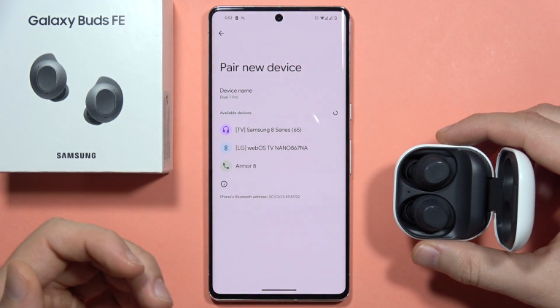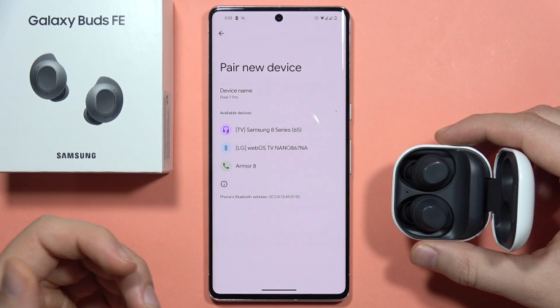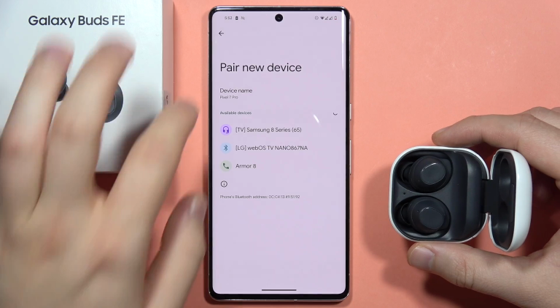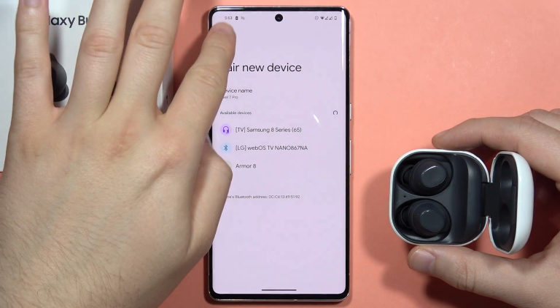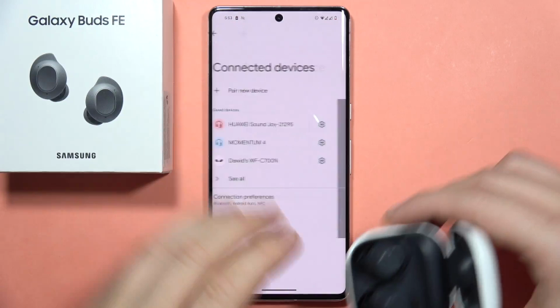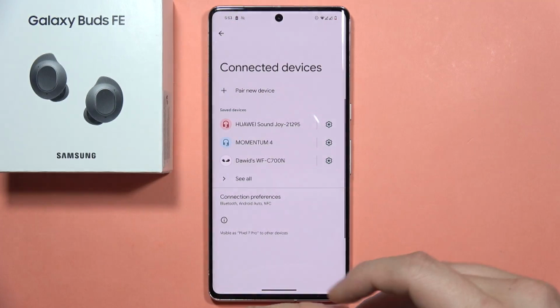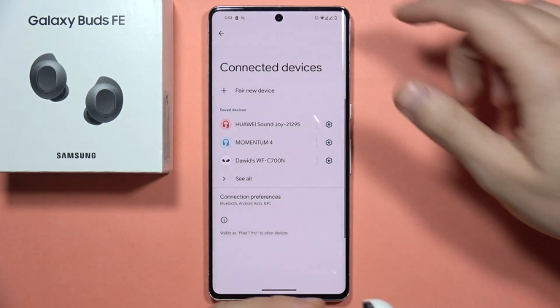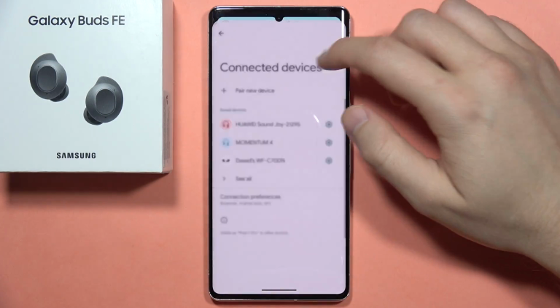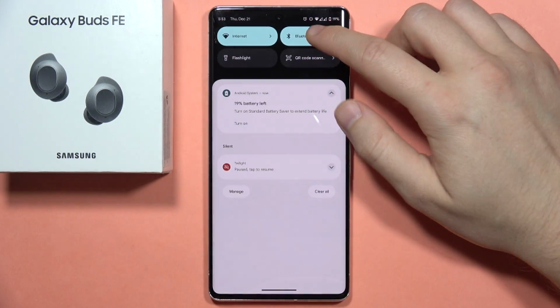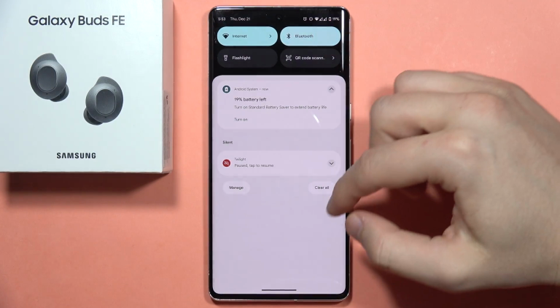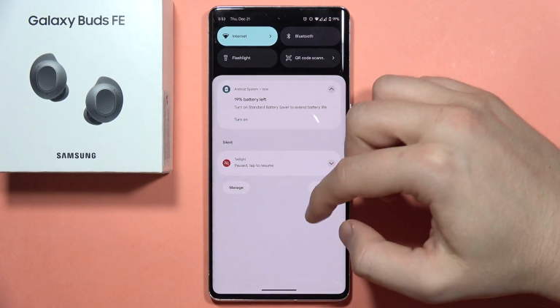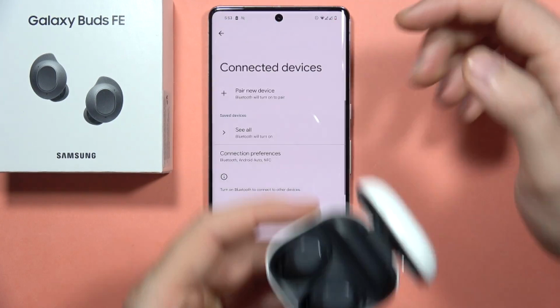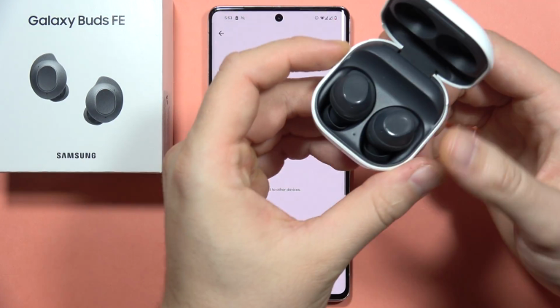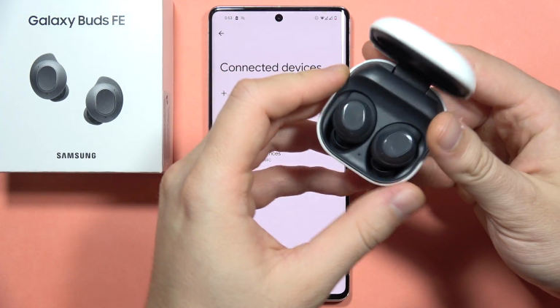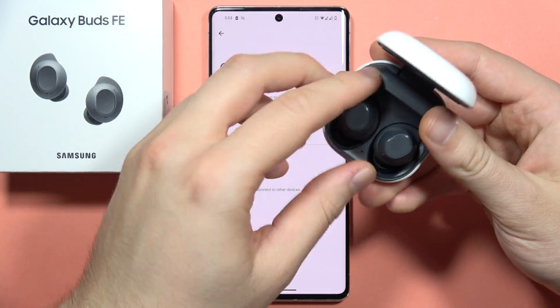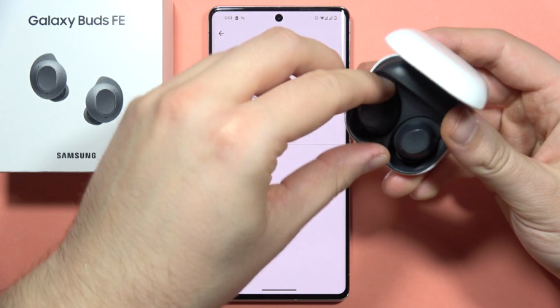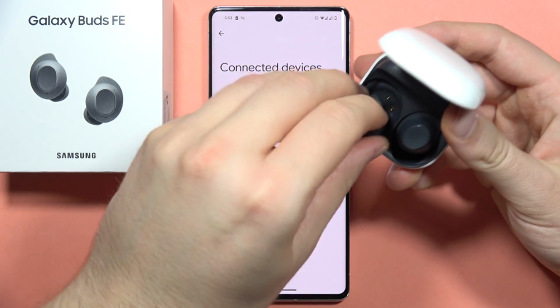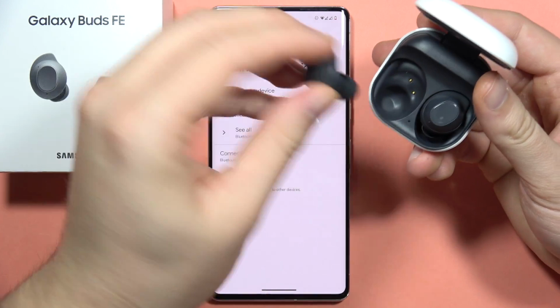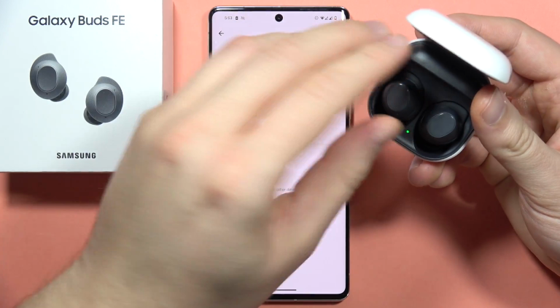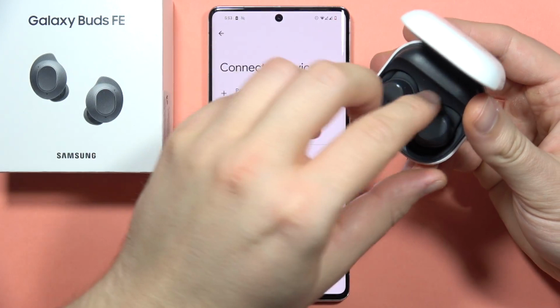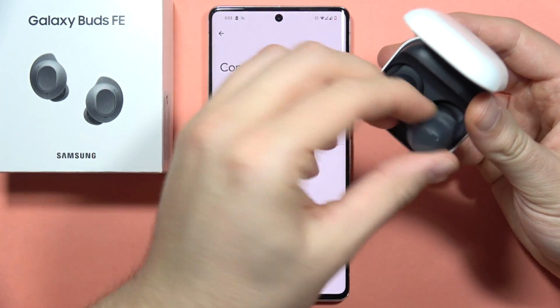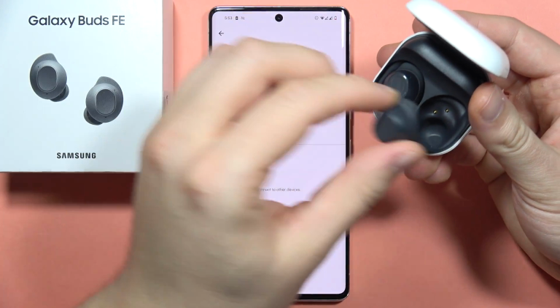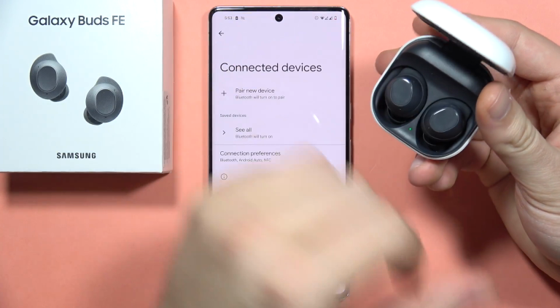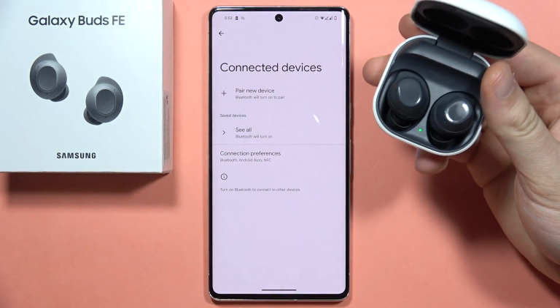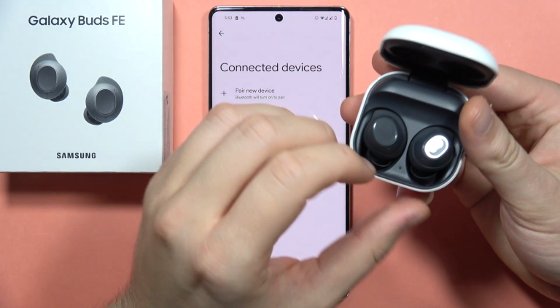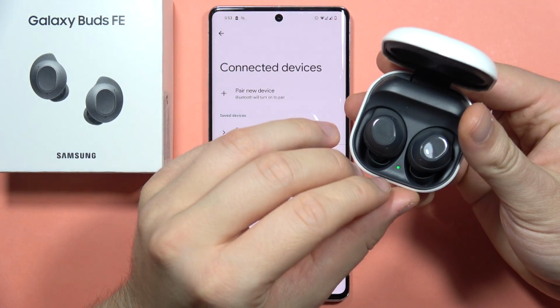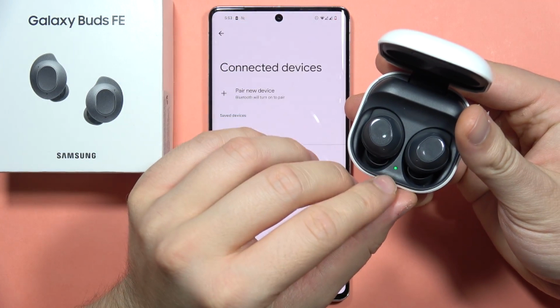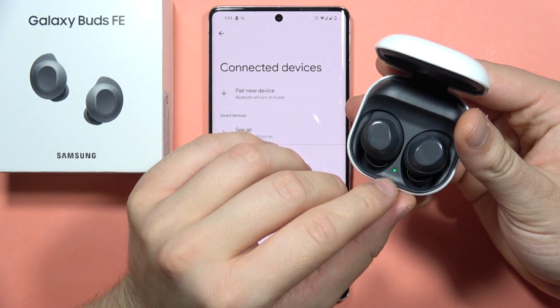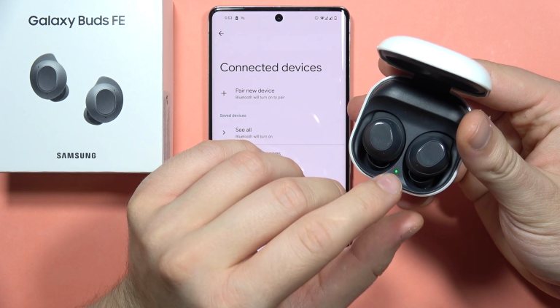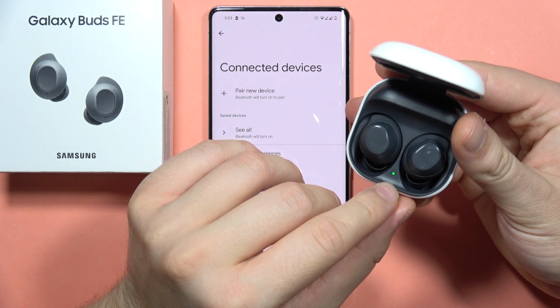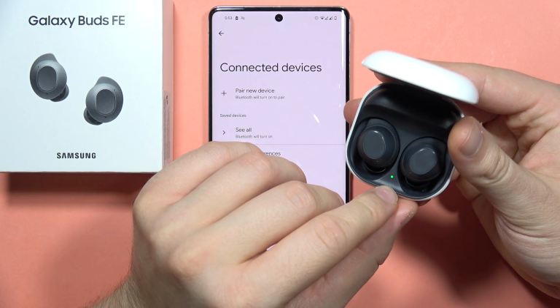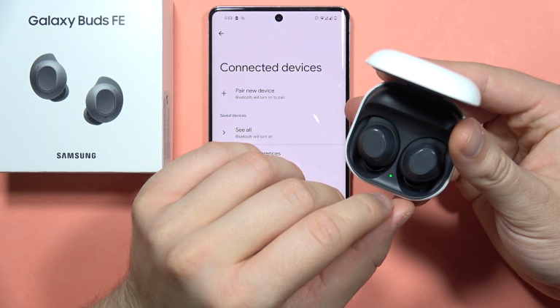So what you have to do on your phone: I recommend you to simply power off Bluetooth, then release both earbuds from the case, put them back, and check if this icon is on the green.